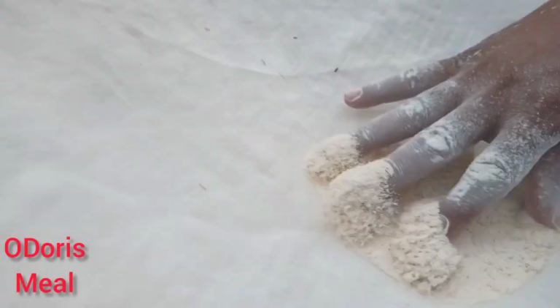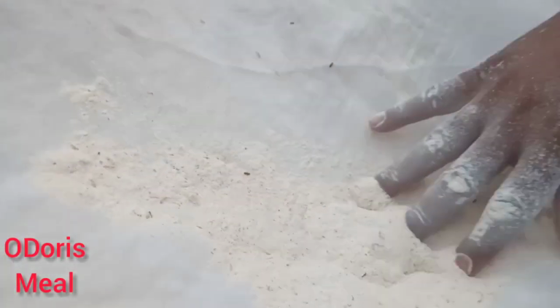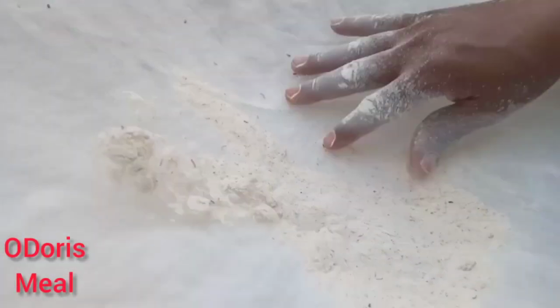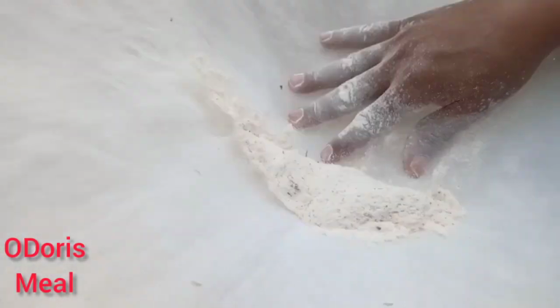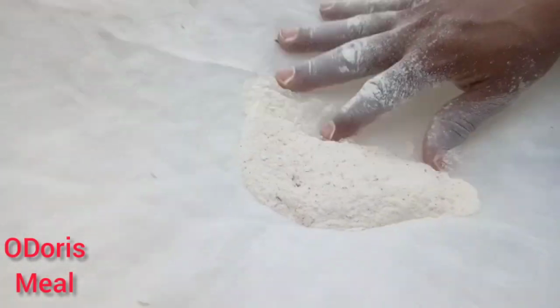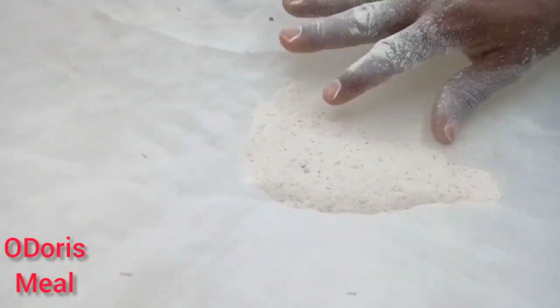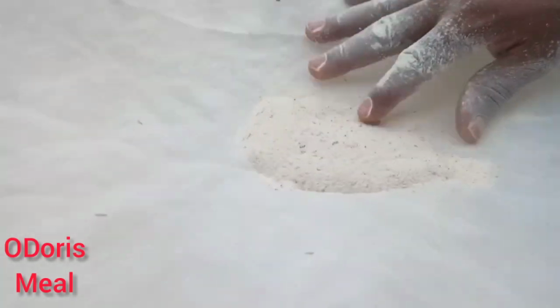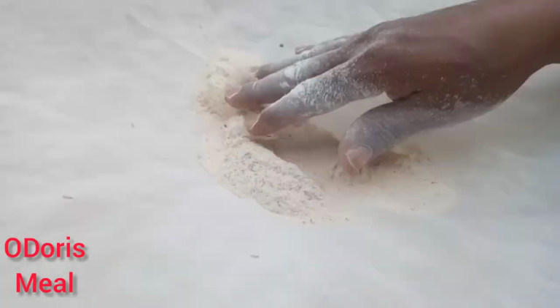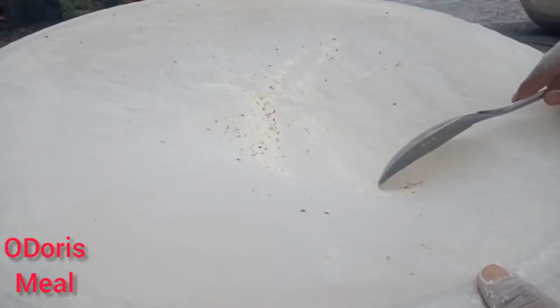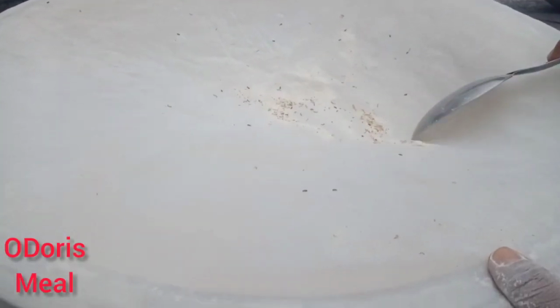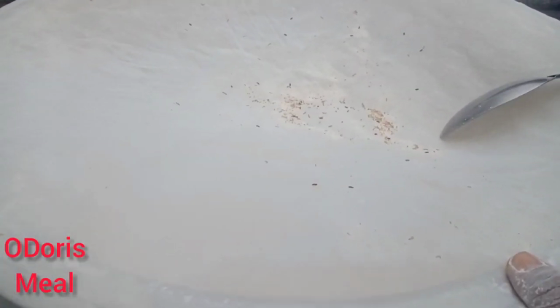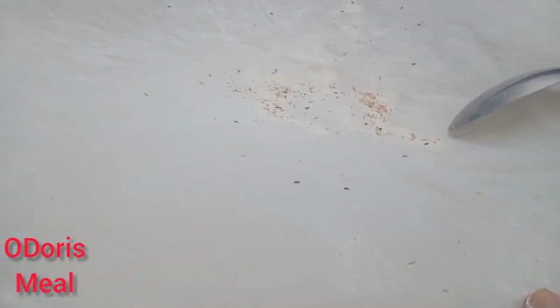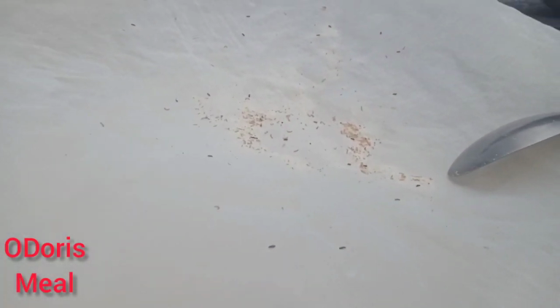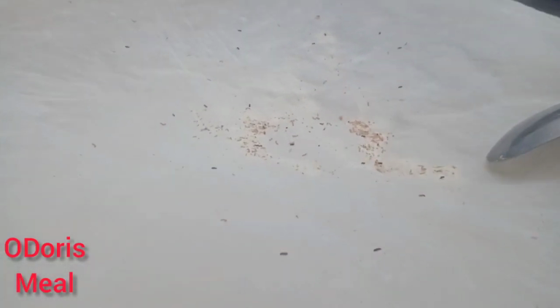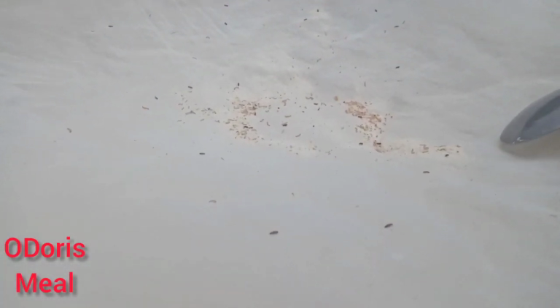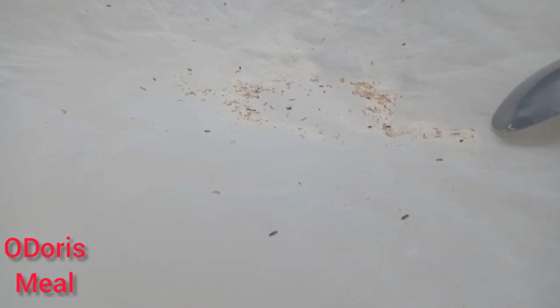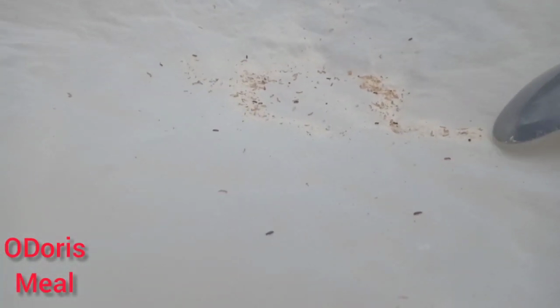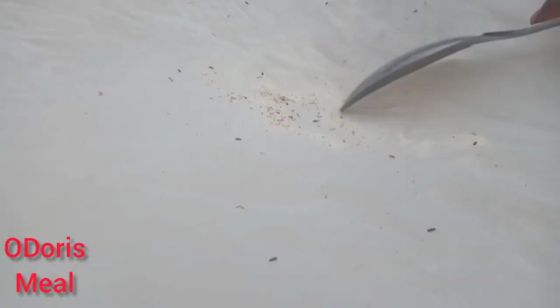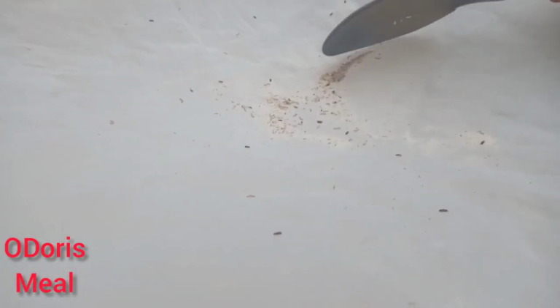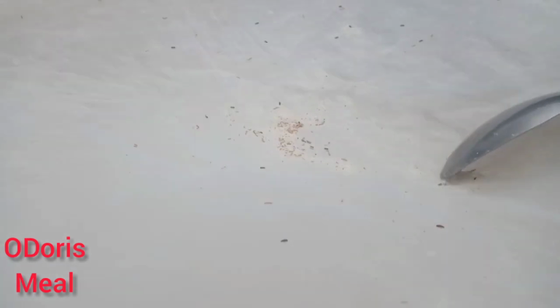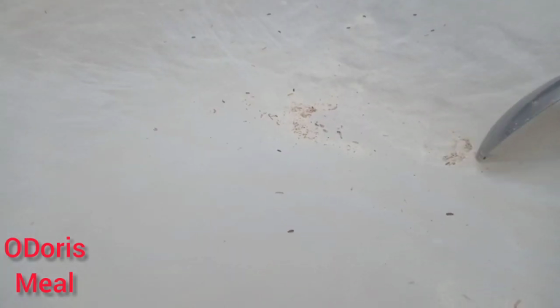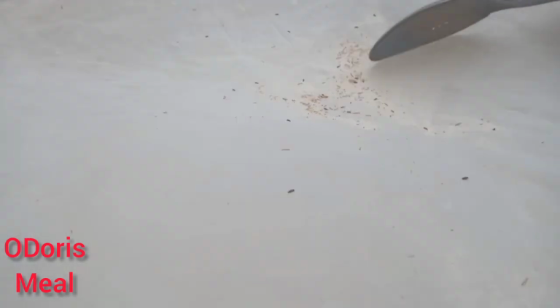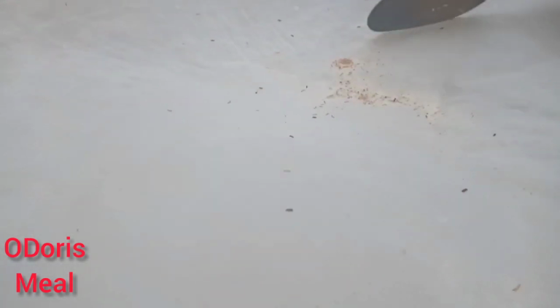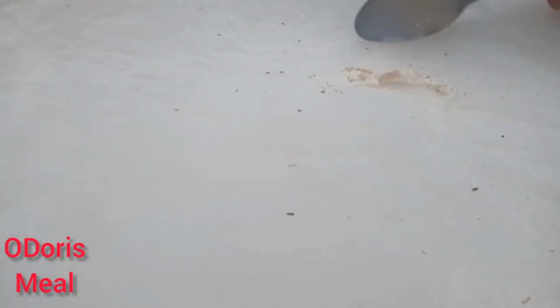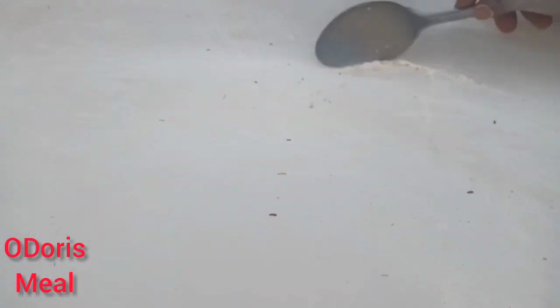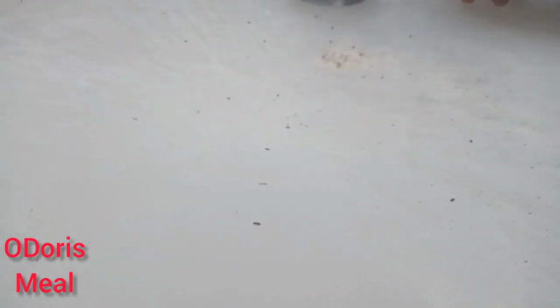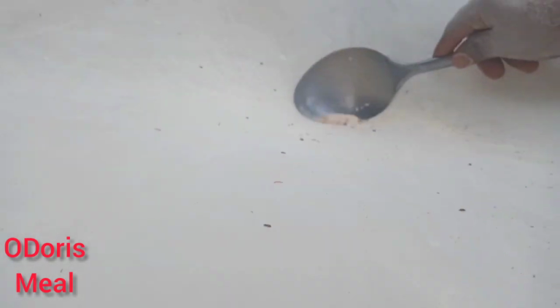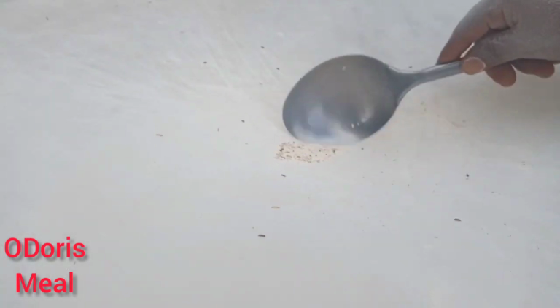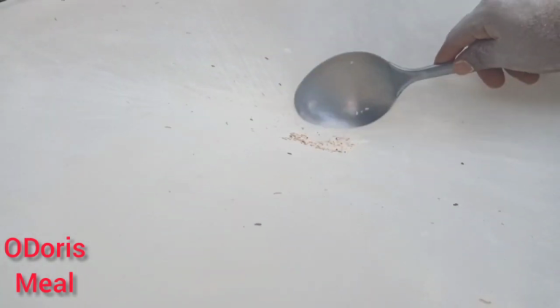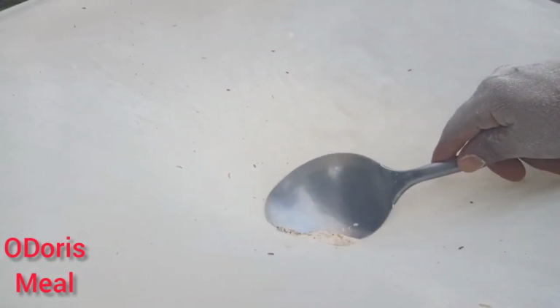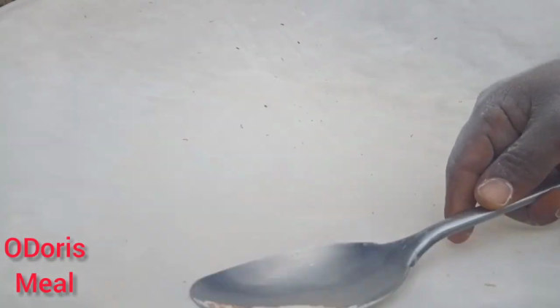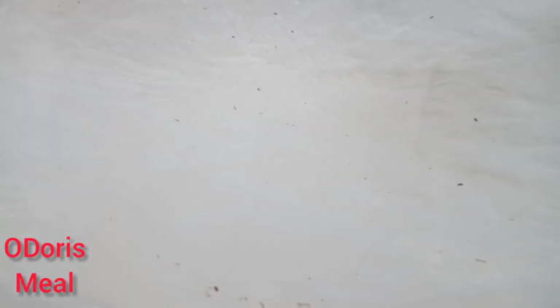So with this chiffon material guys, I kind of got everything out — the tiniest ones in it, everything was totally out, as you can see.